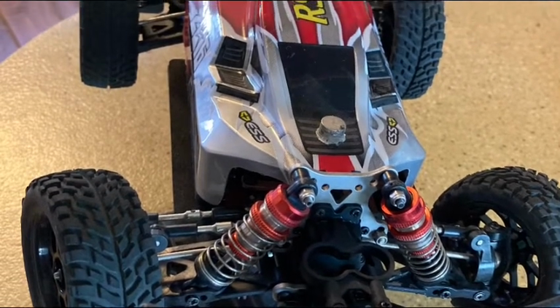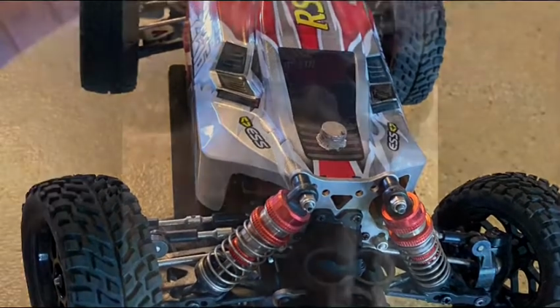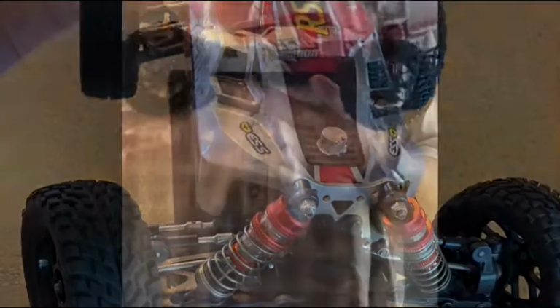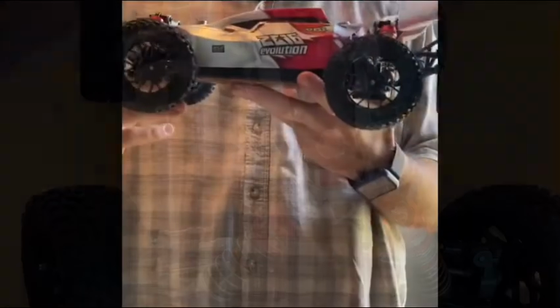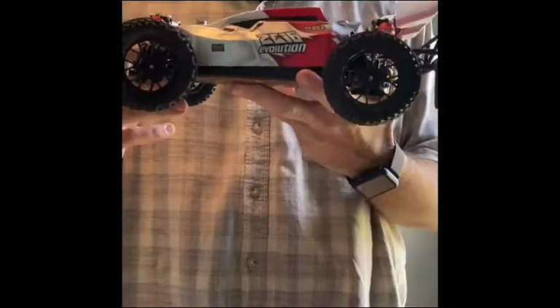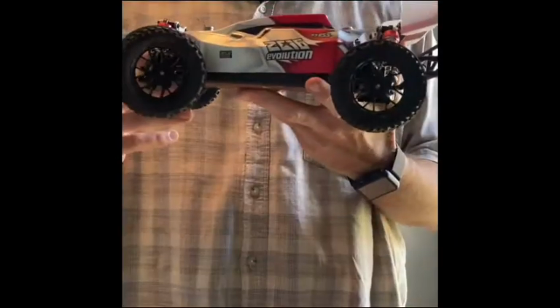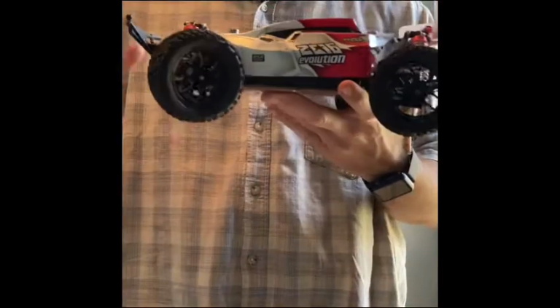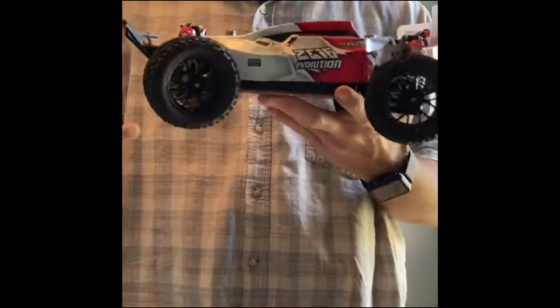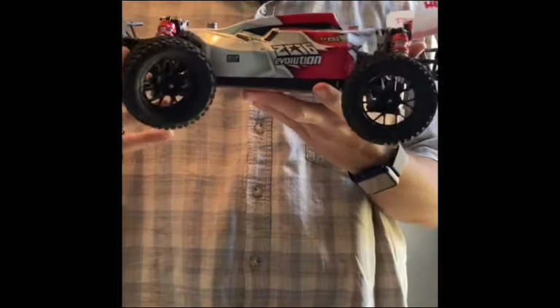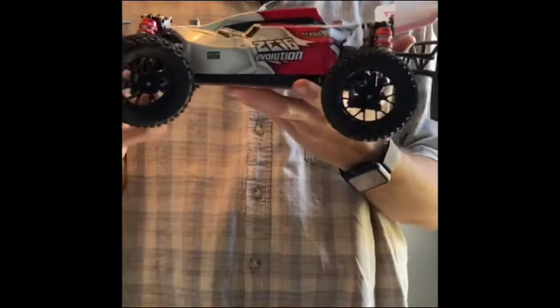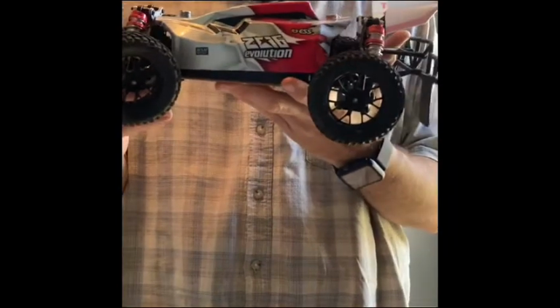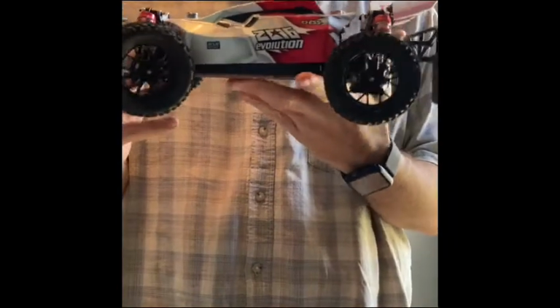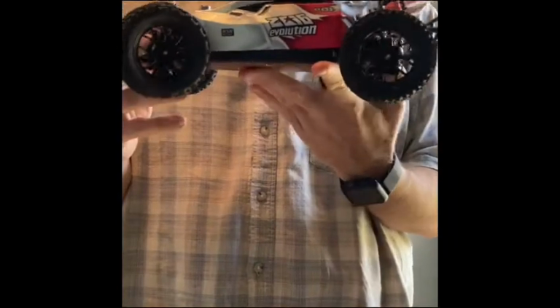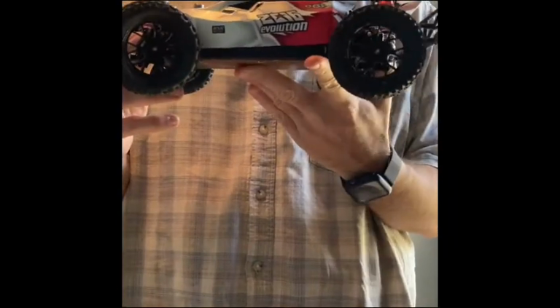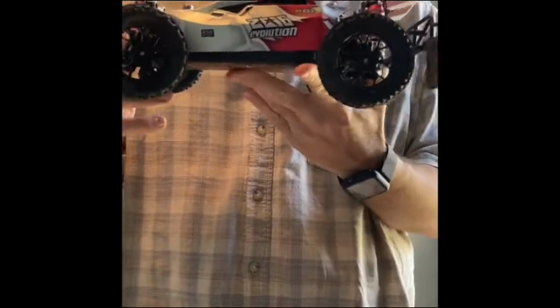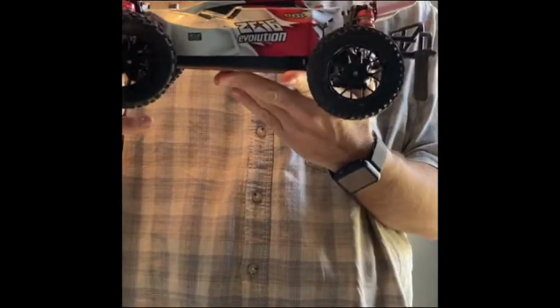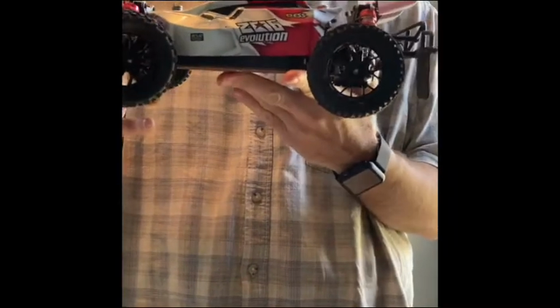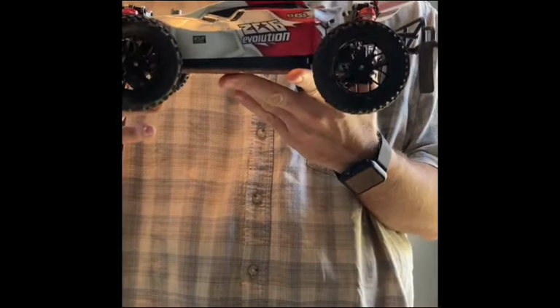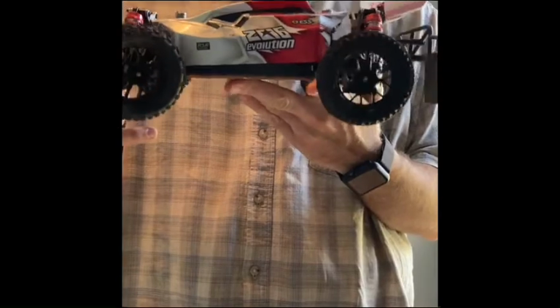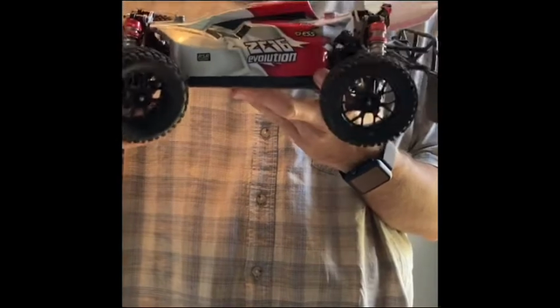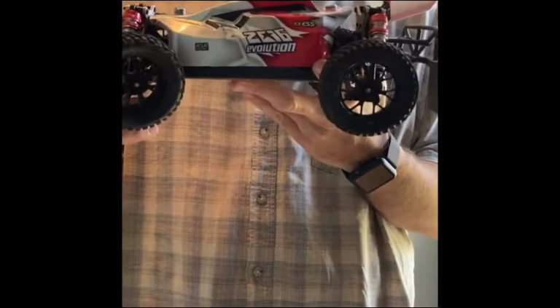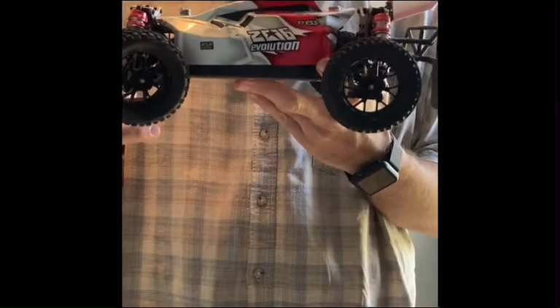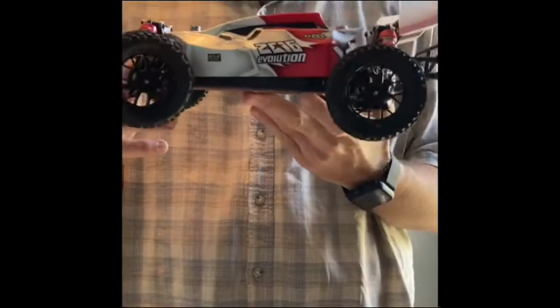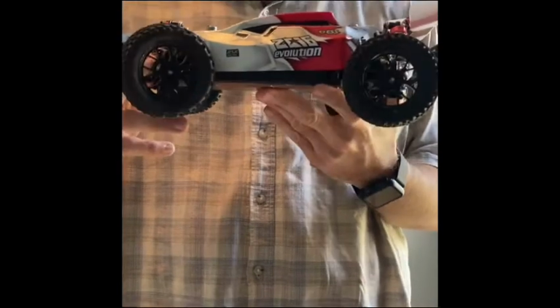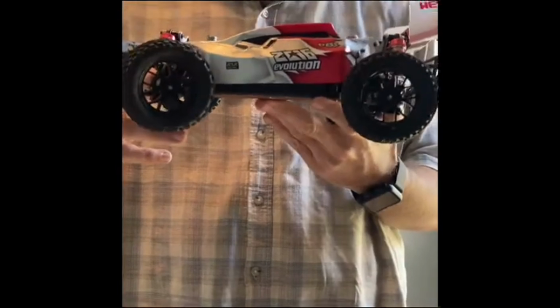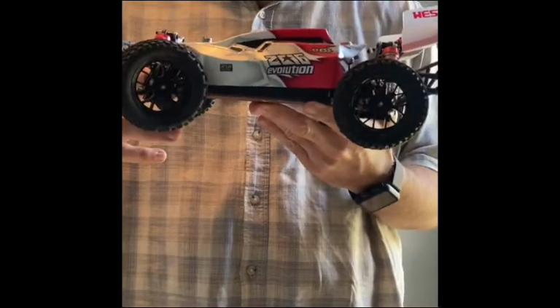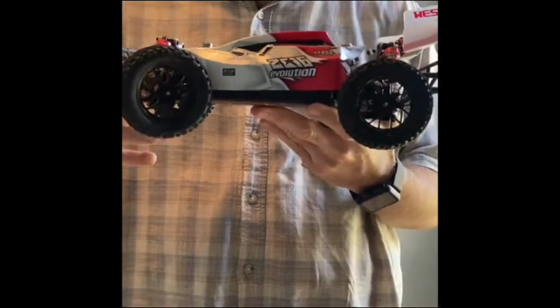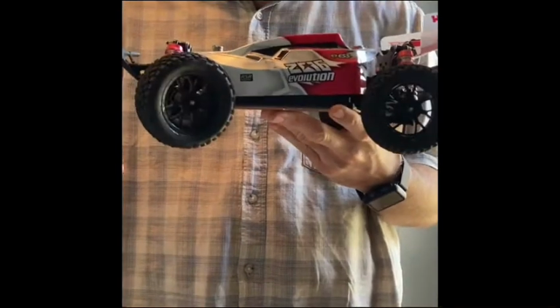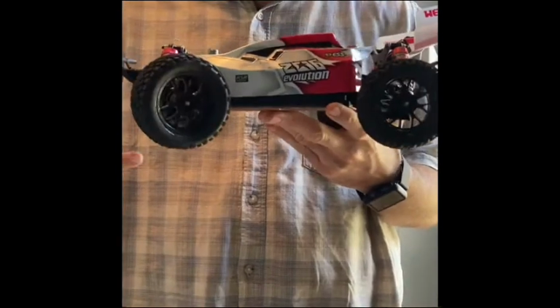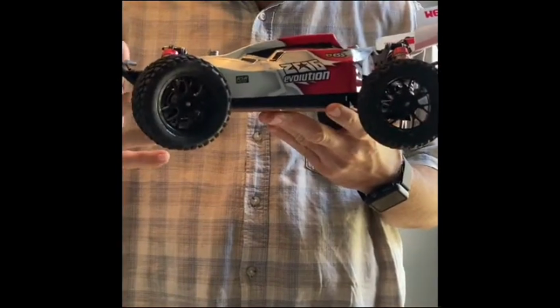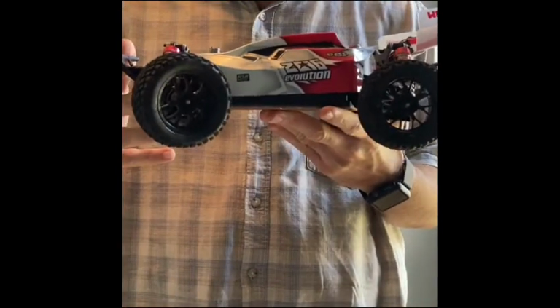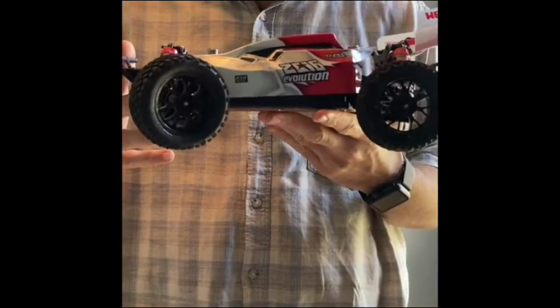Good afternoon YouTube. So today we've got the WL Toys 14401. I'm just going to look at some mods that I've made since I've had the car. I've had it for a little while.